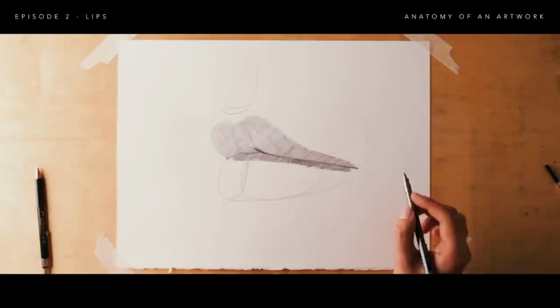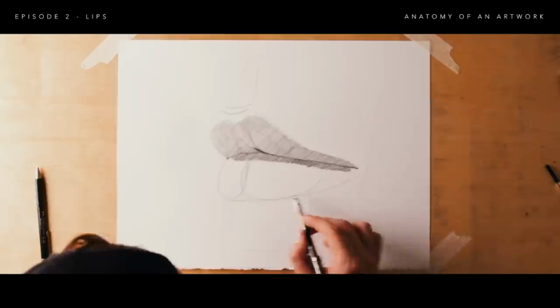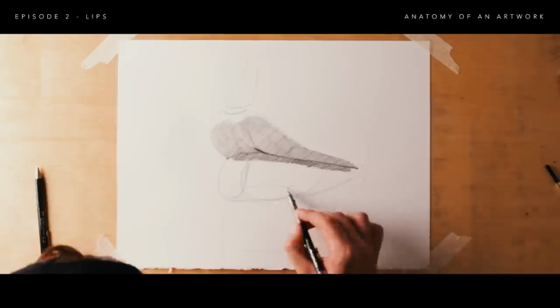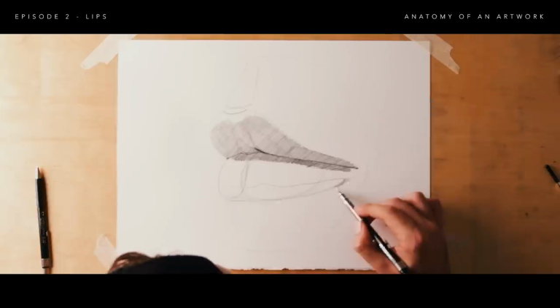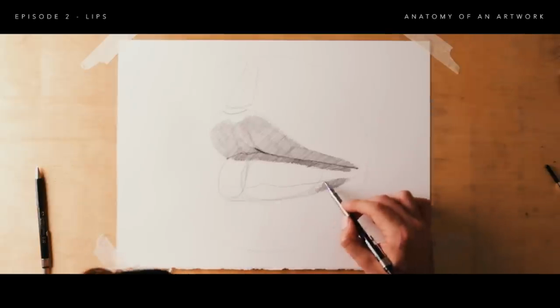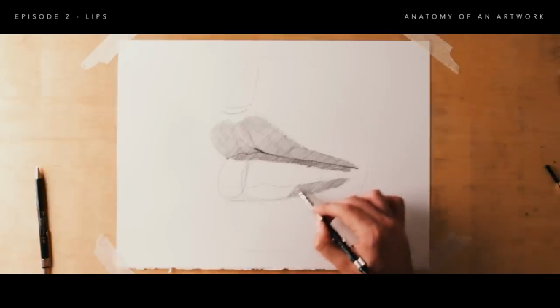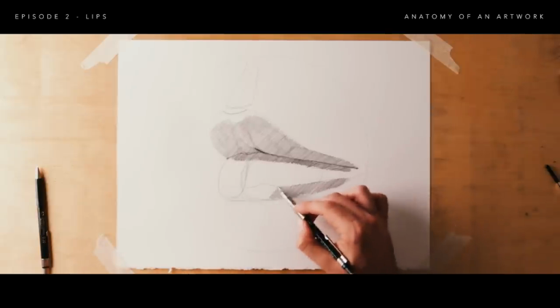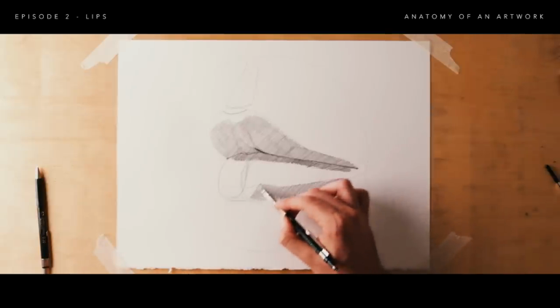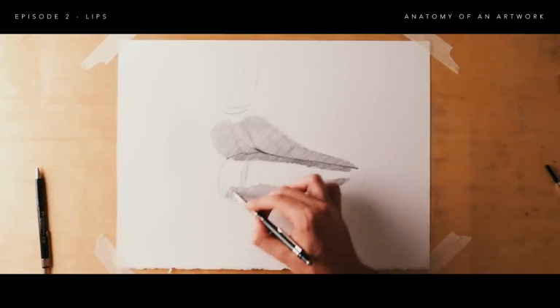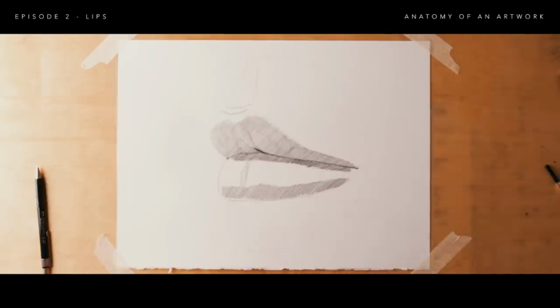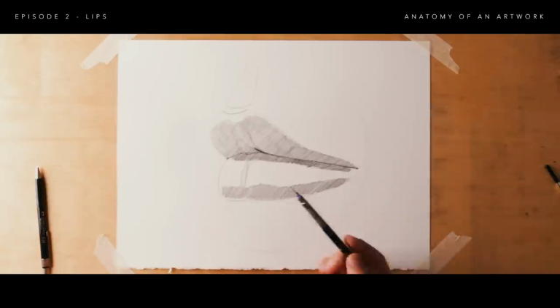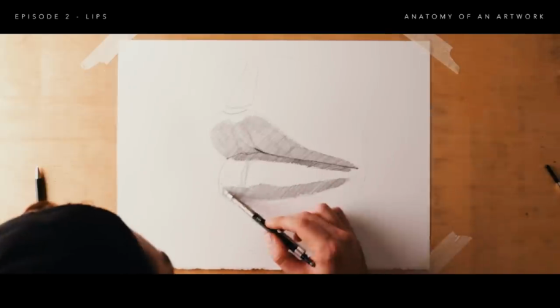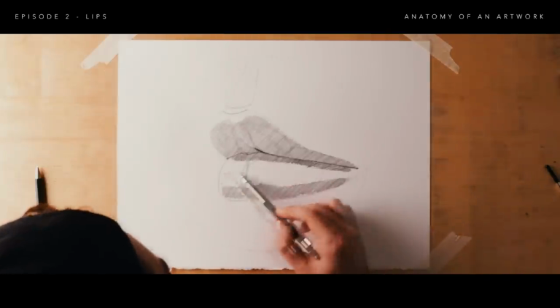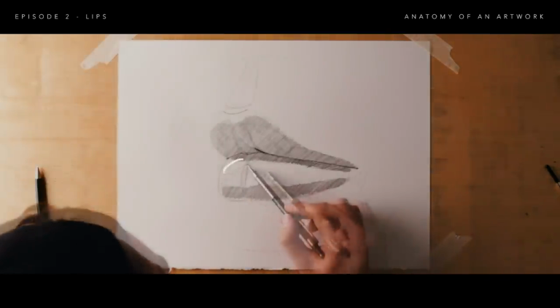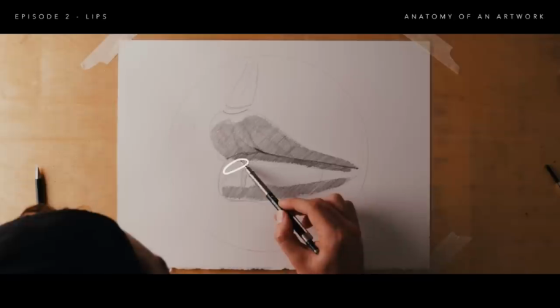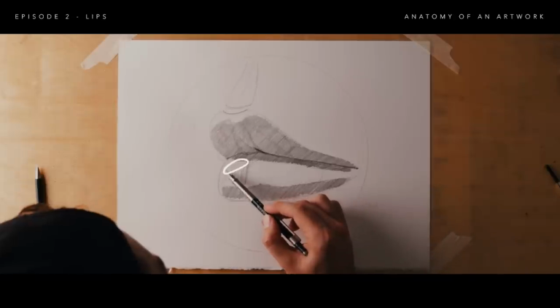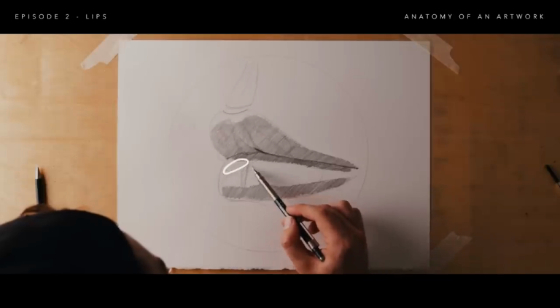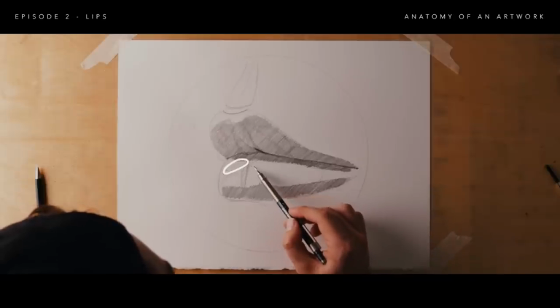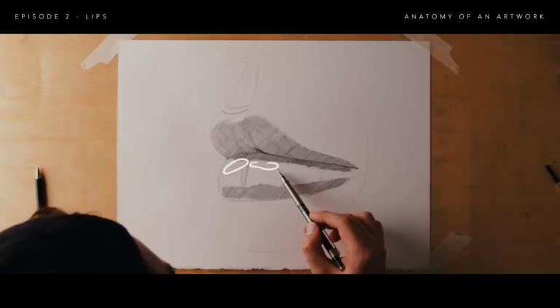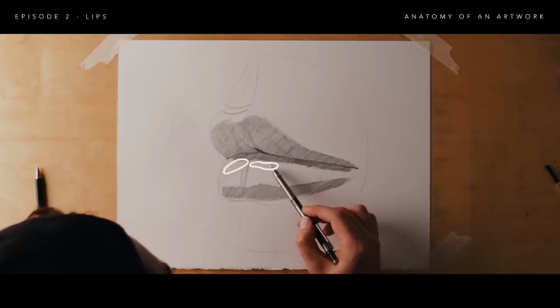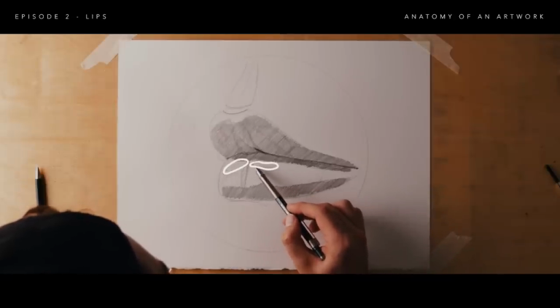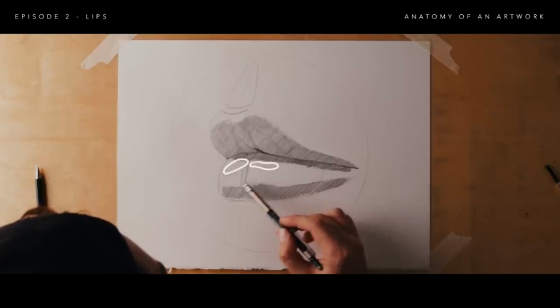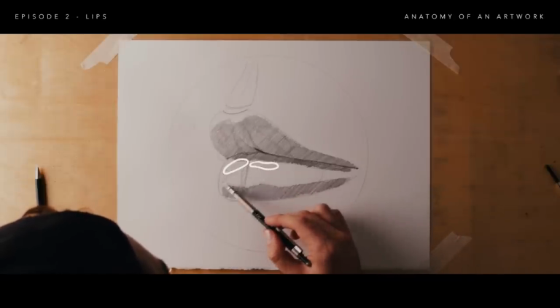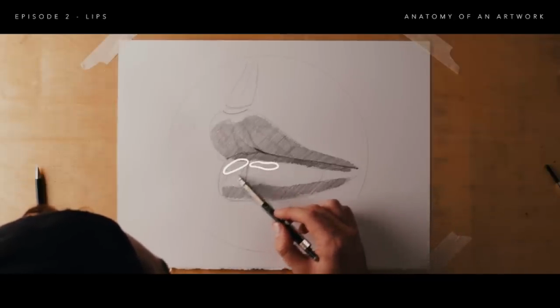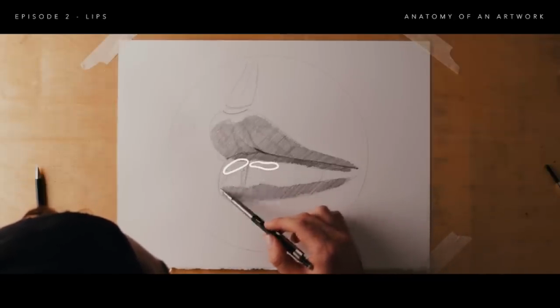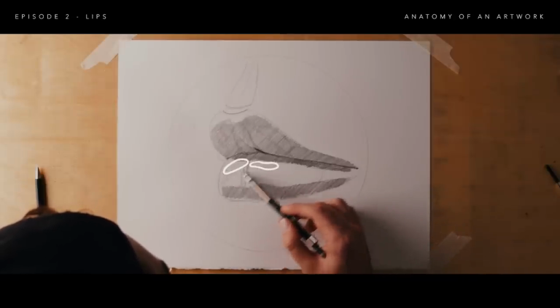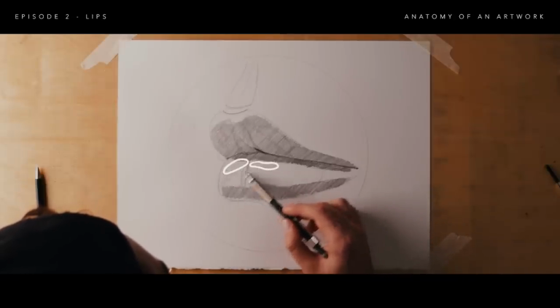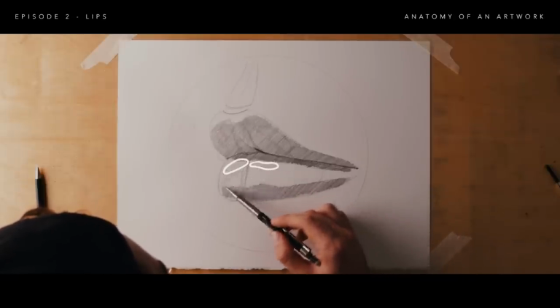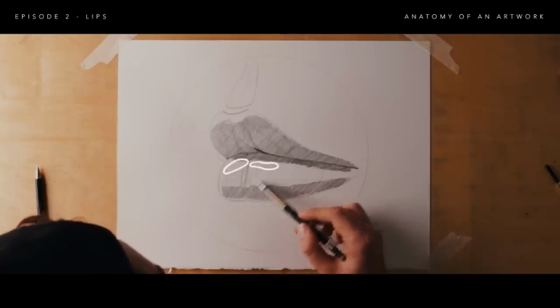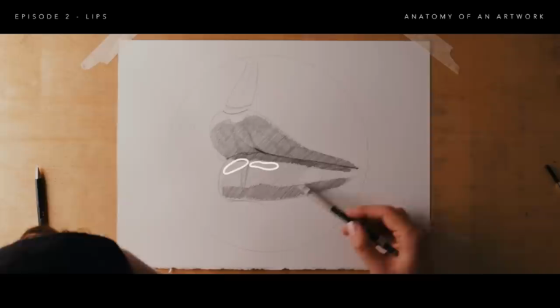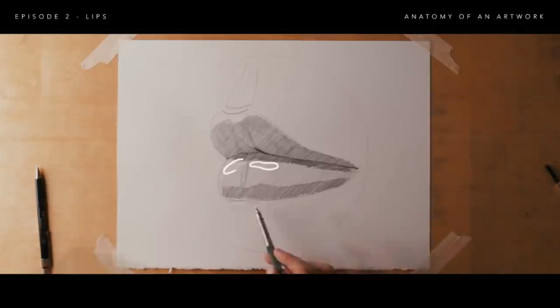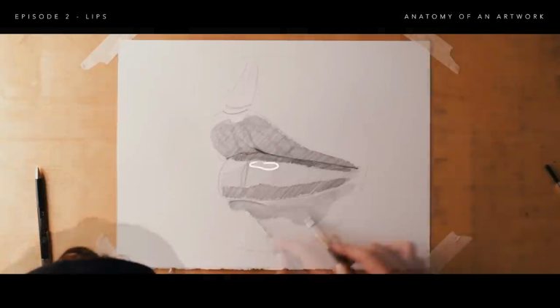Then you can mark out where your highlights will be on the bottom lip. Try not to go over this area with pencil — we want to keep it as clean as possible so you can have crisp highlights, which will really make your drawing pop and keep the contrast as rich as possible.